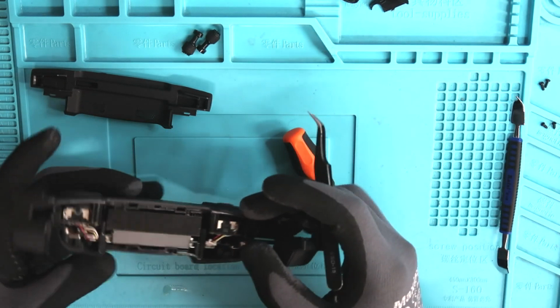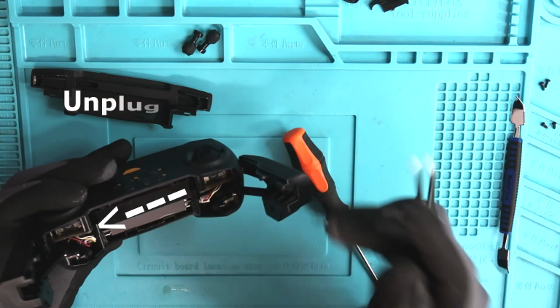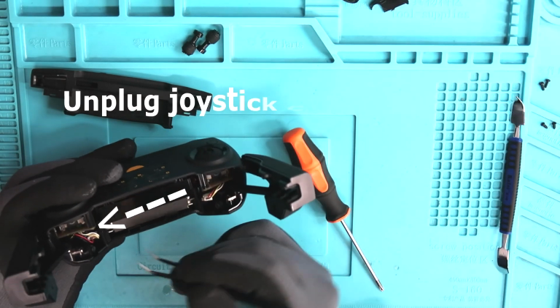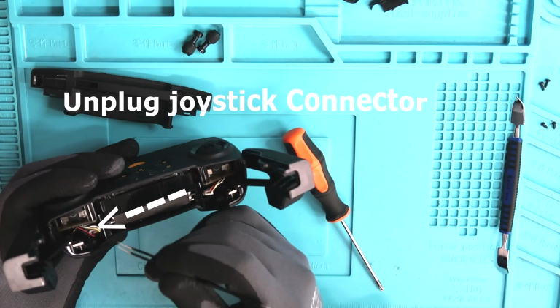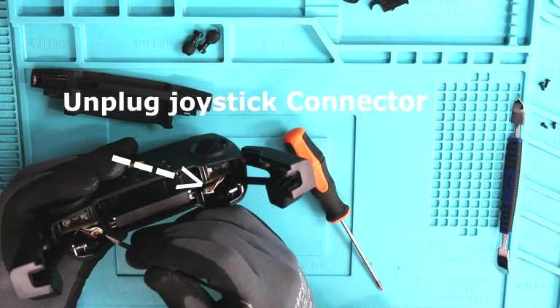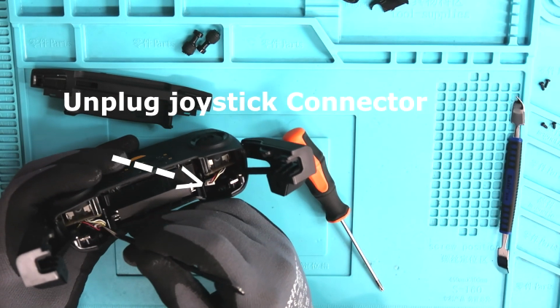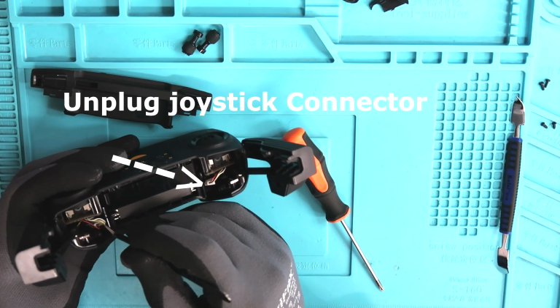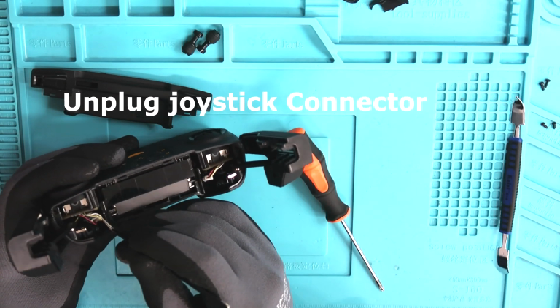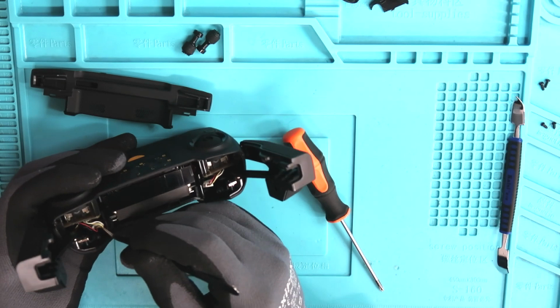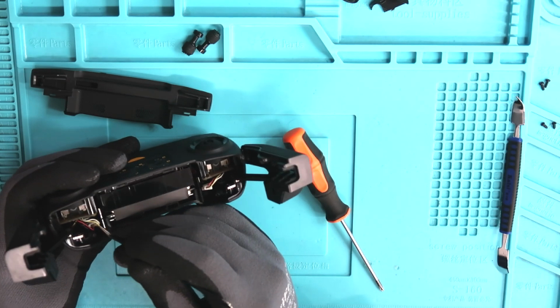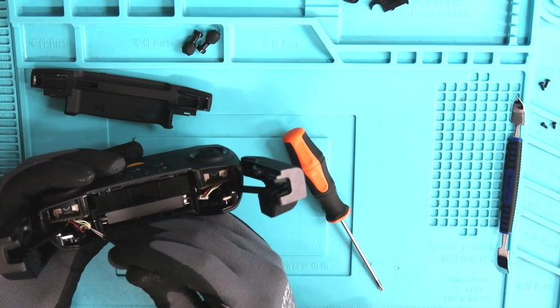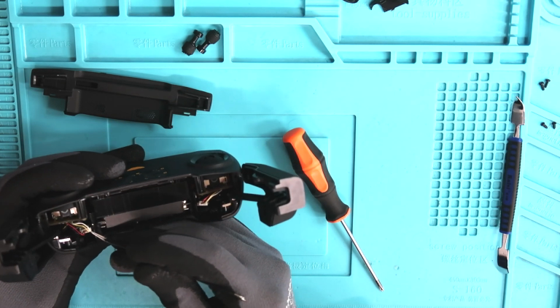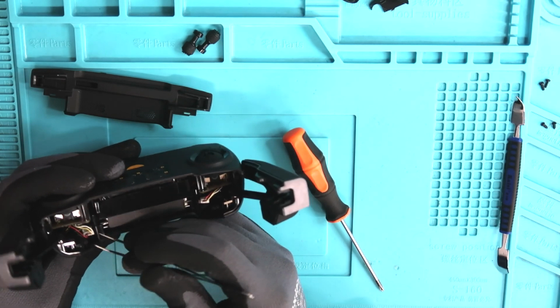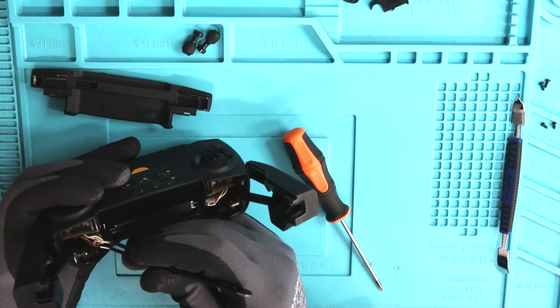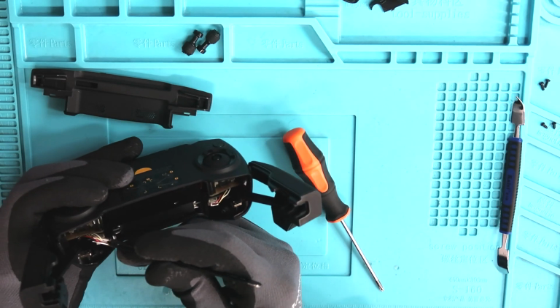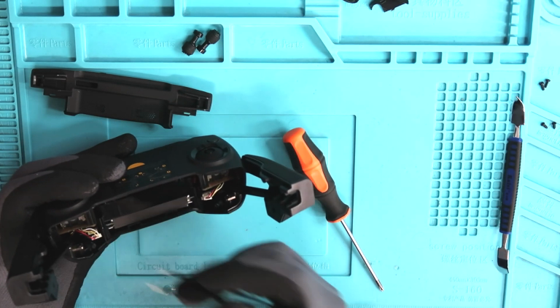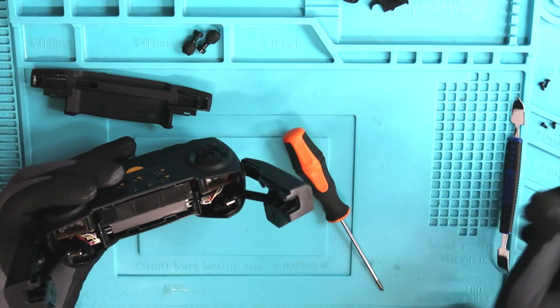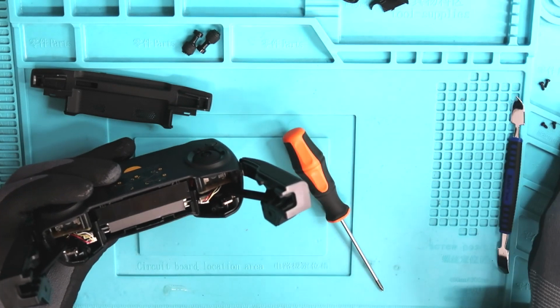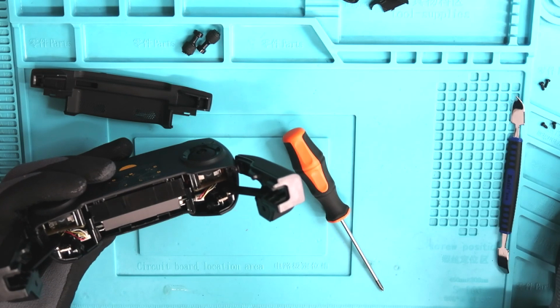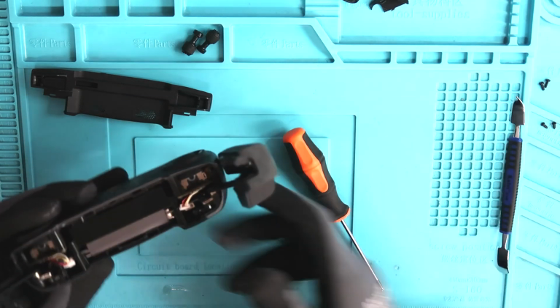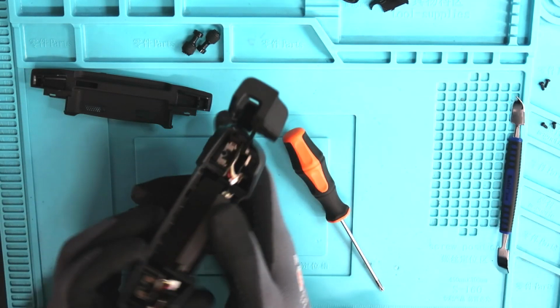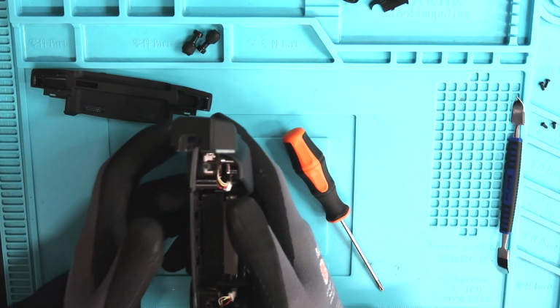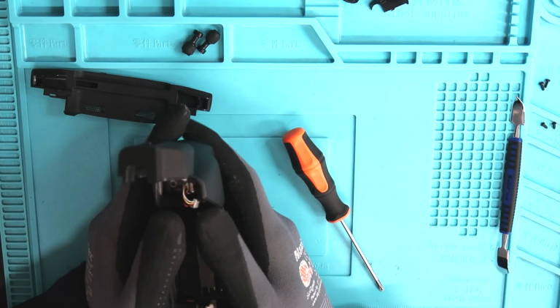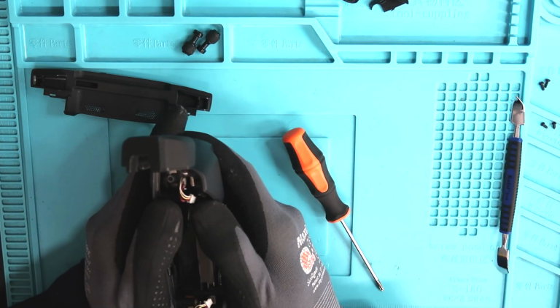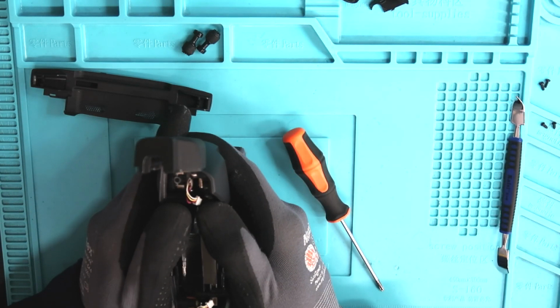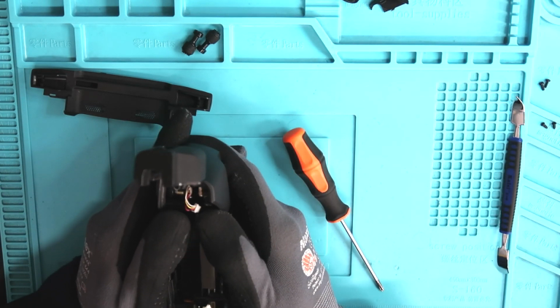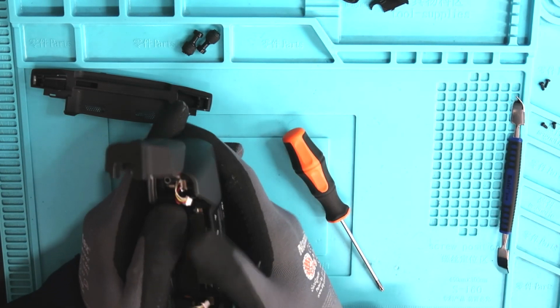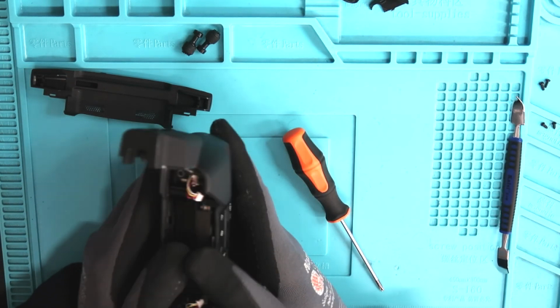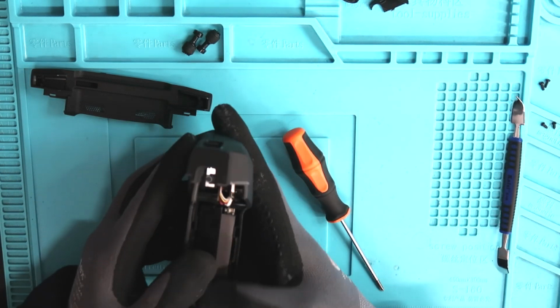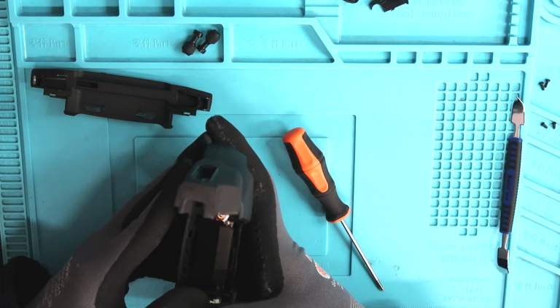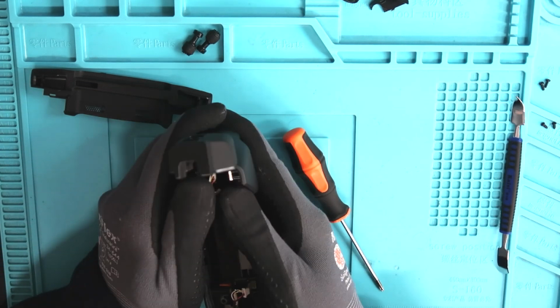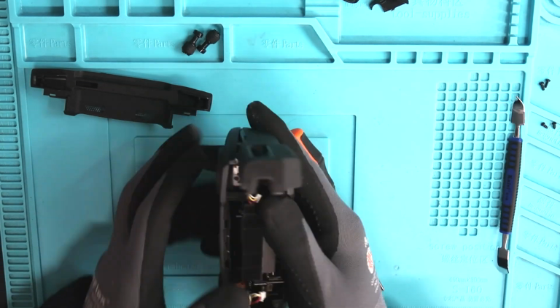Once those two screws are removed, let's unplug these joystick connectors. There's going to be two of them — one on the left and one on the right. Now that those joysticks are unplugged, let's get this face plate off the controller.